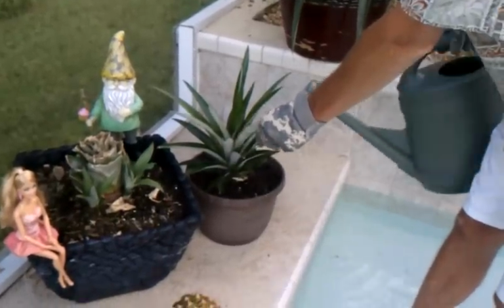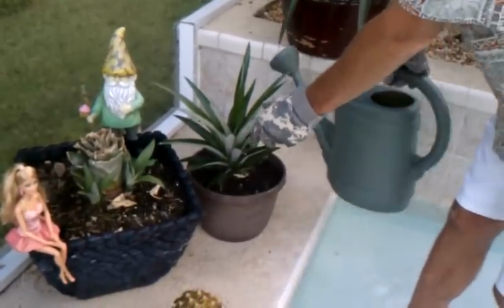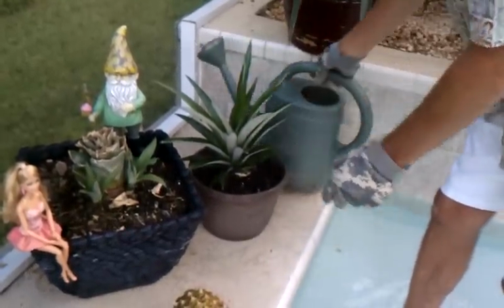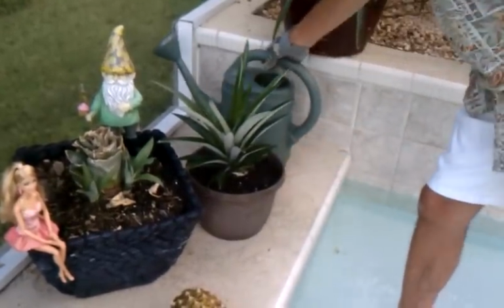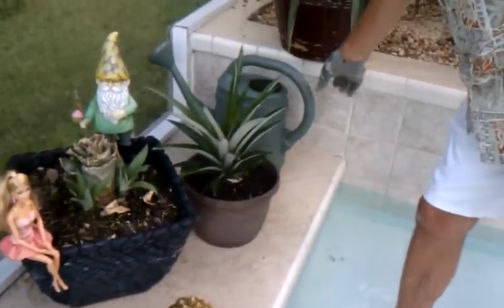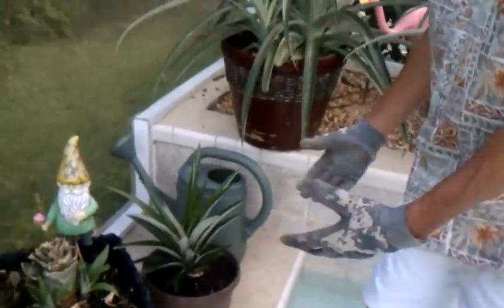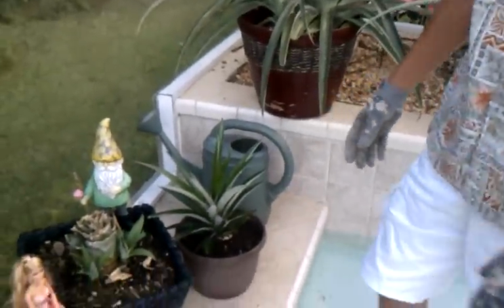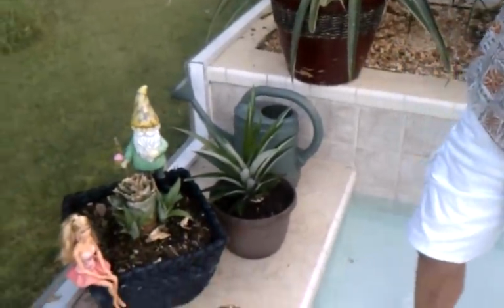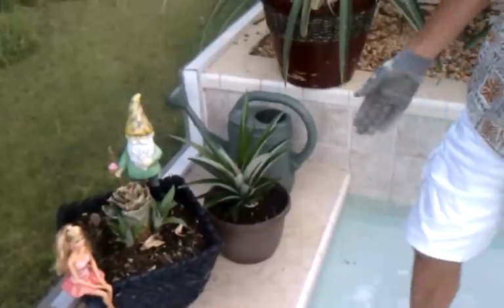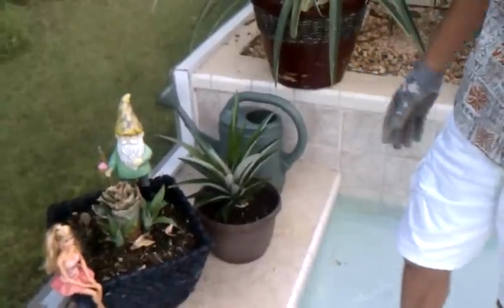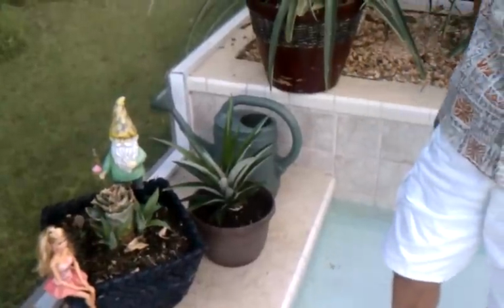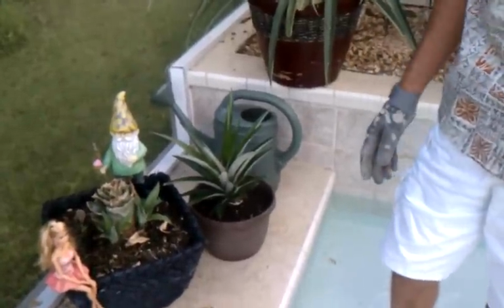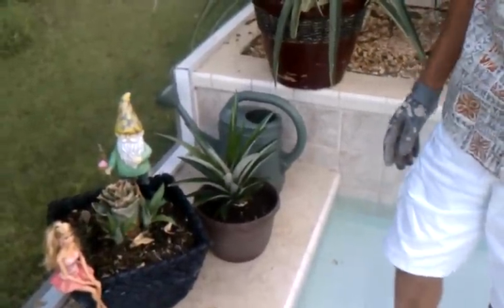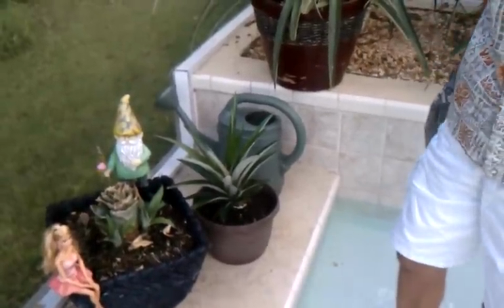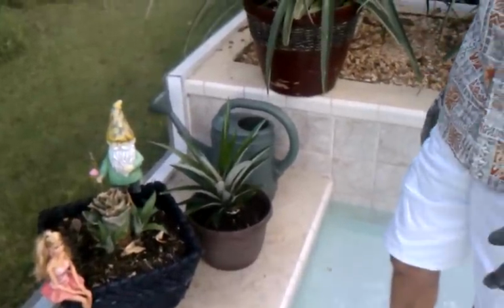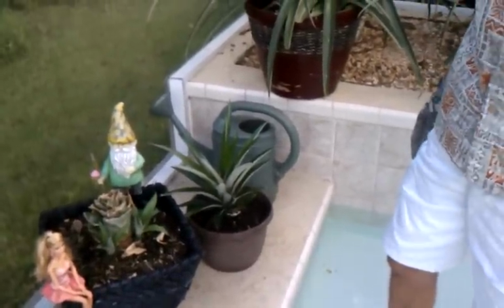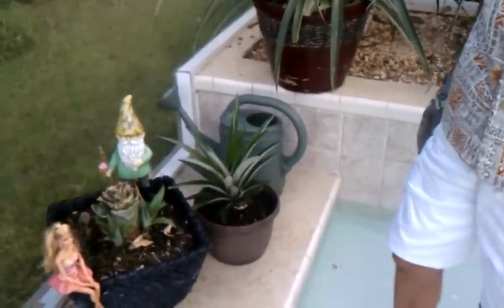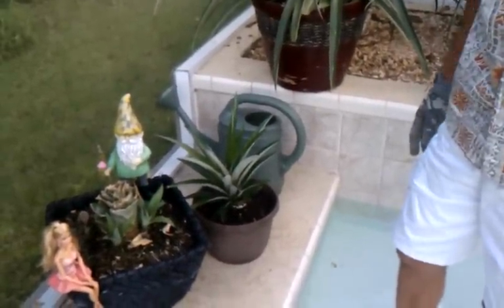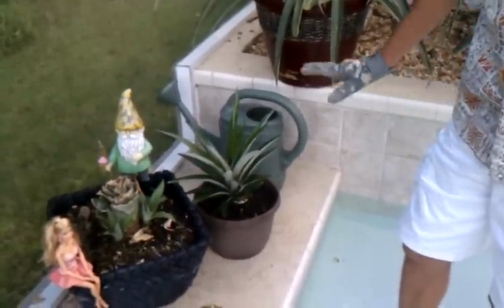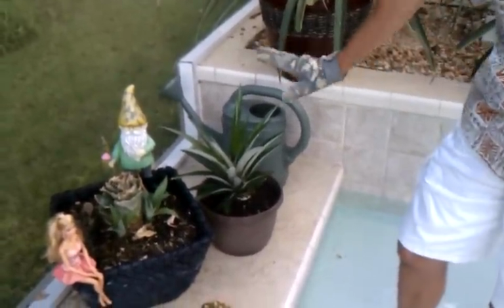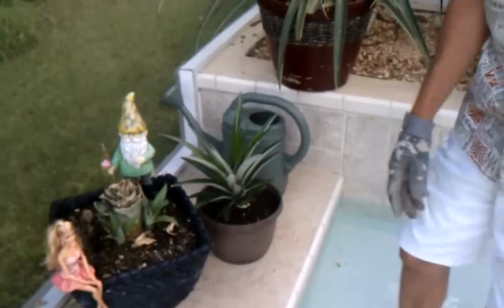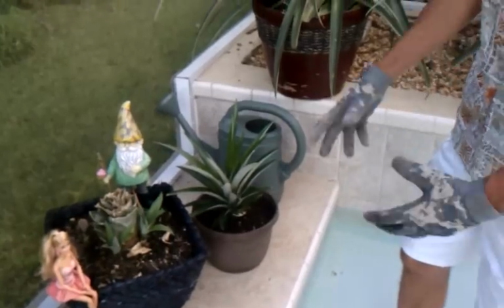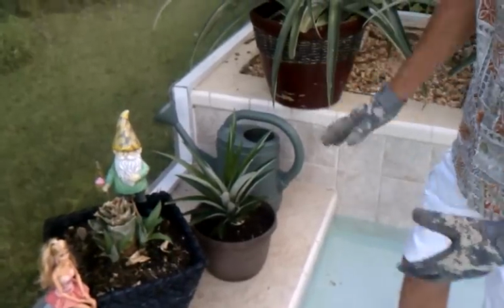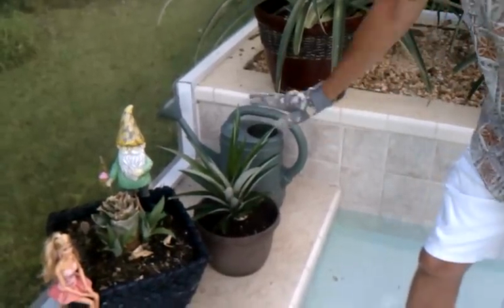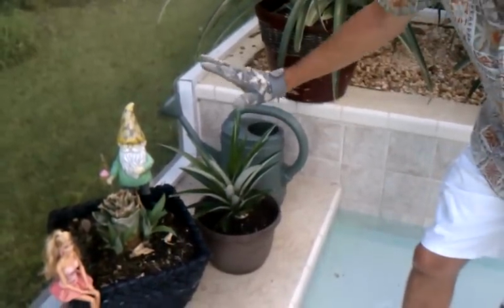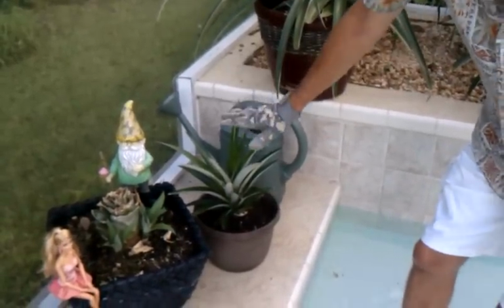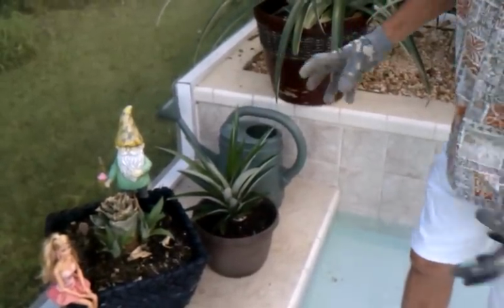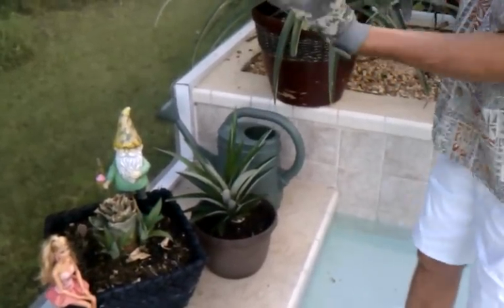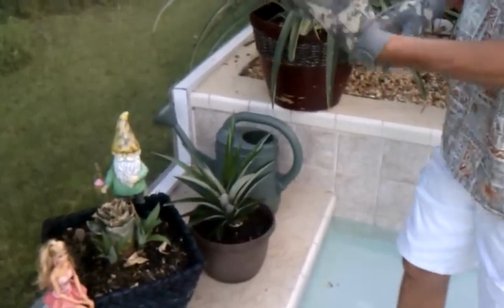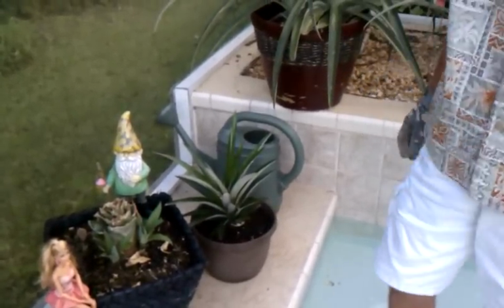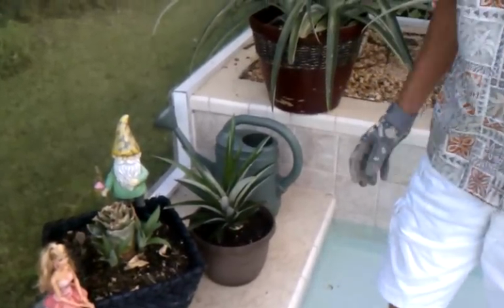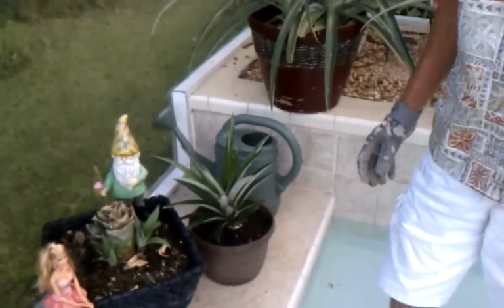You can prop it up until it gets some roots grown, but eventually that's going to grow and it will make a pineapple plant. If you're growing from a top, it's going to grow a plant with a big top and a fruit that's about half the size.